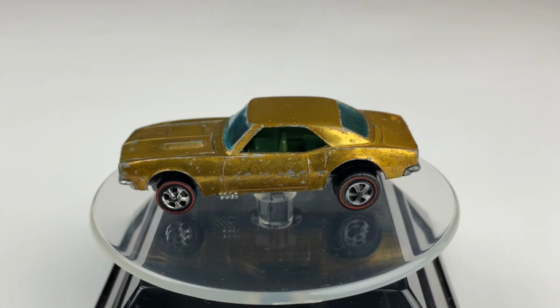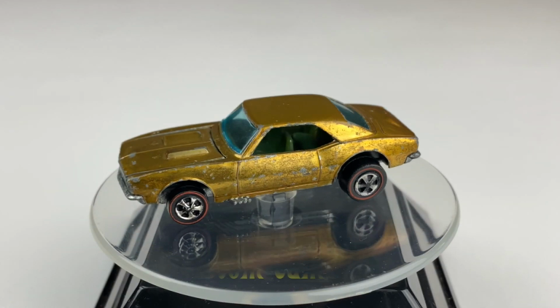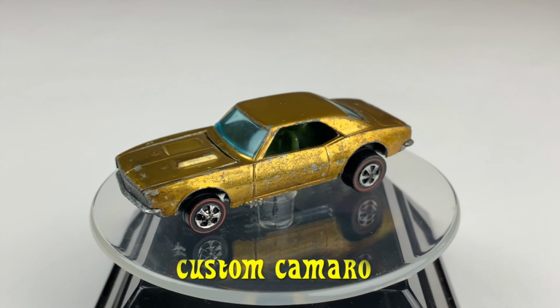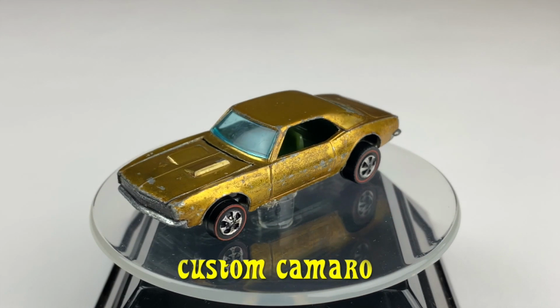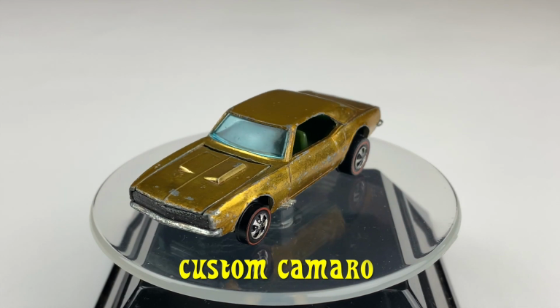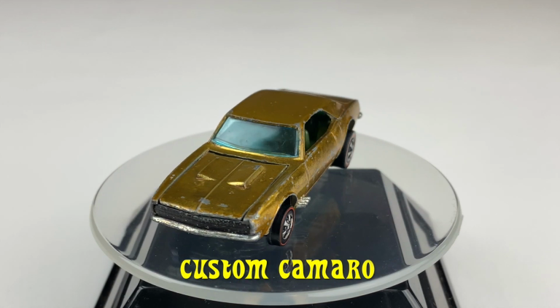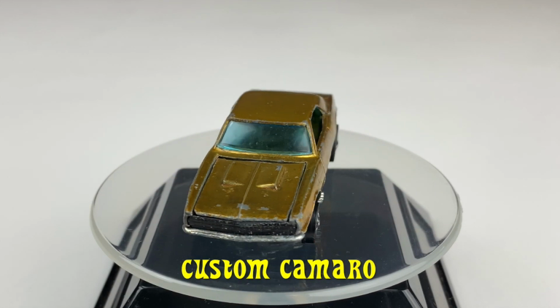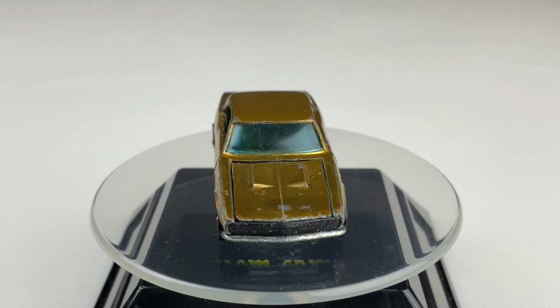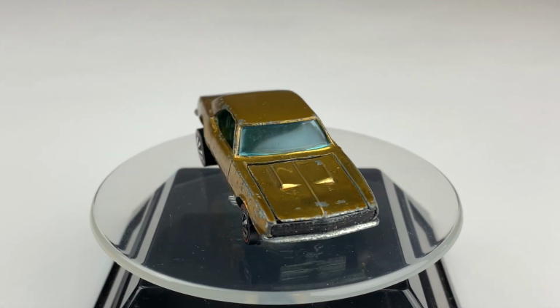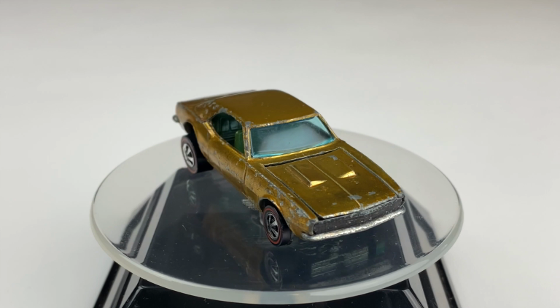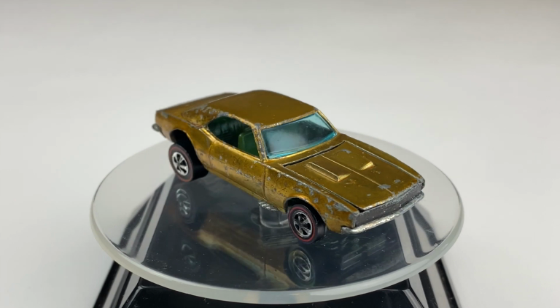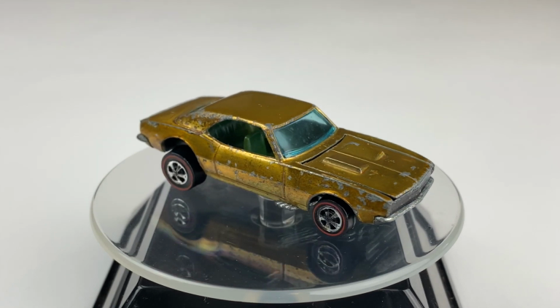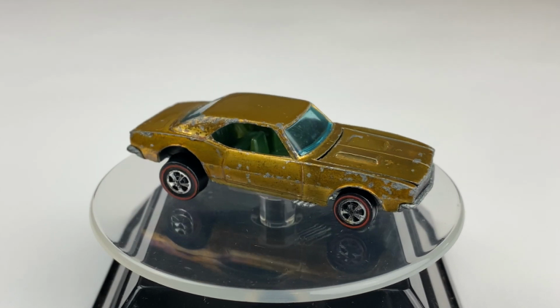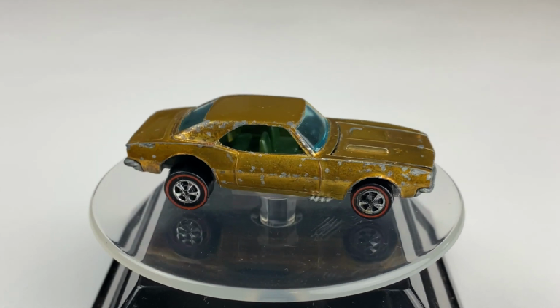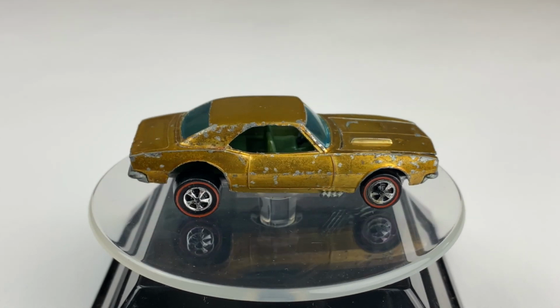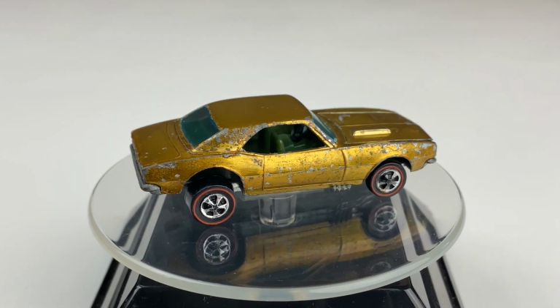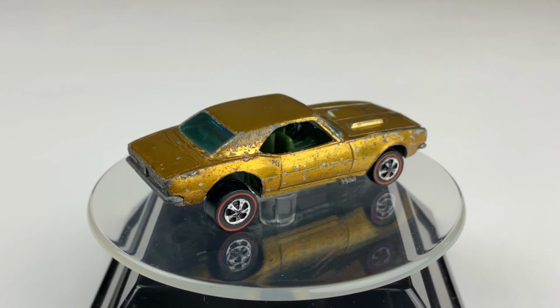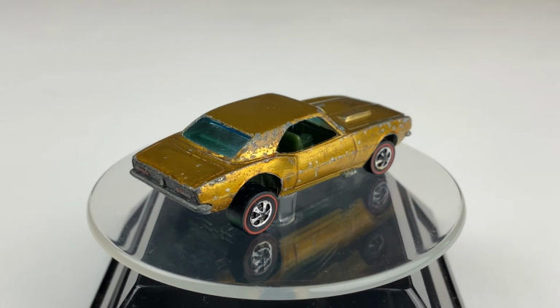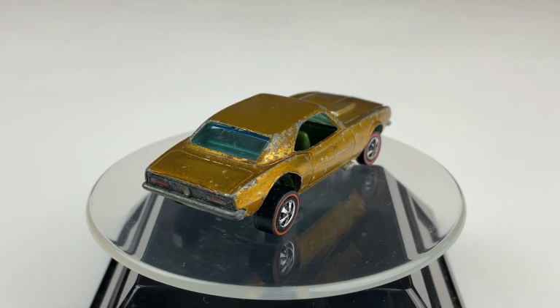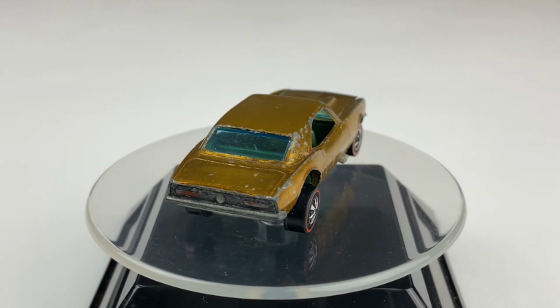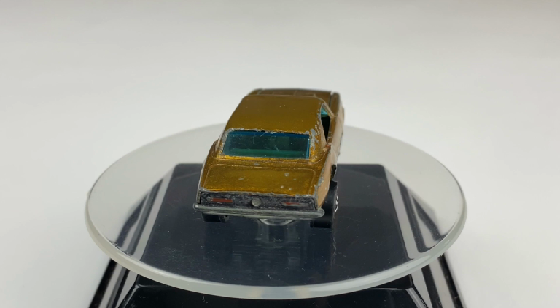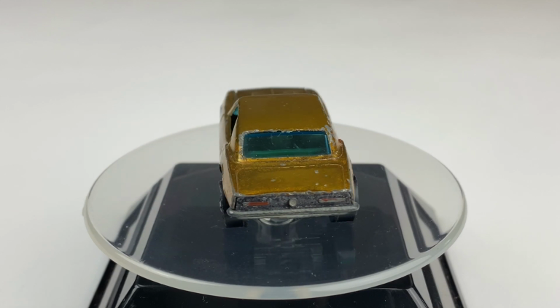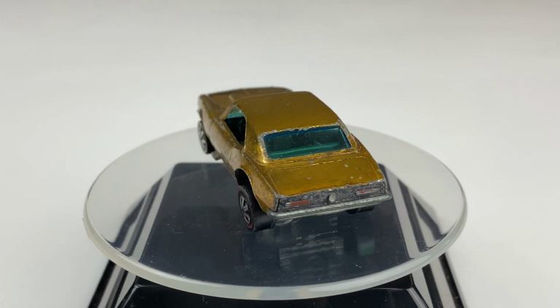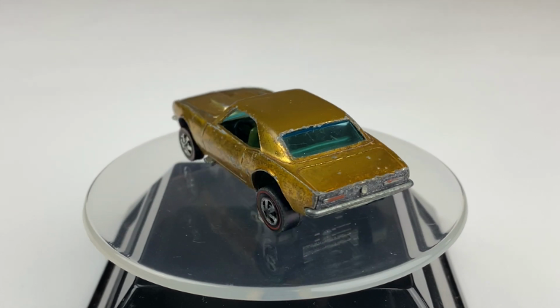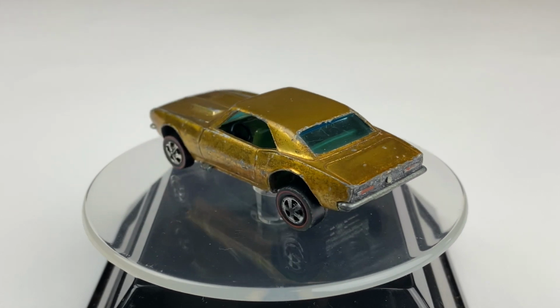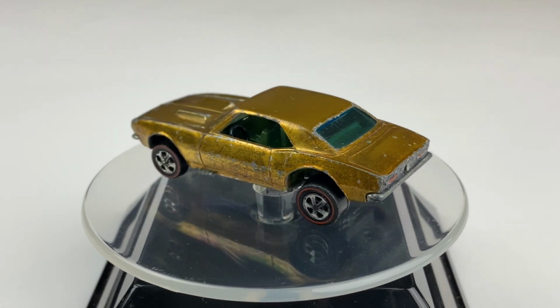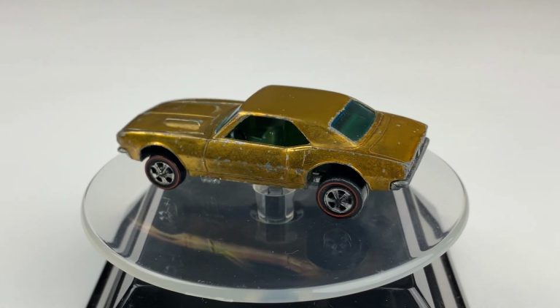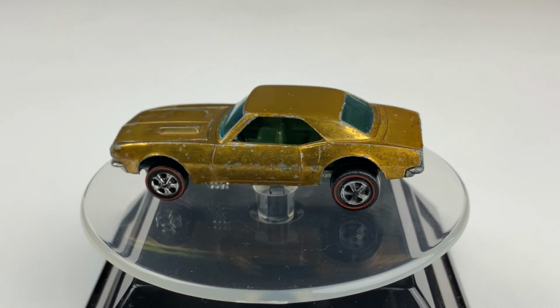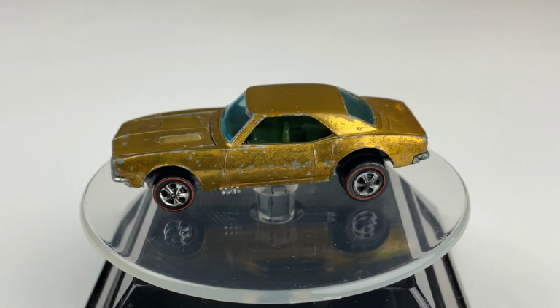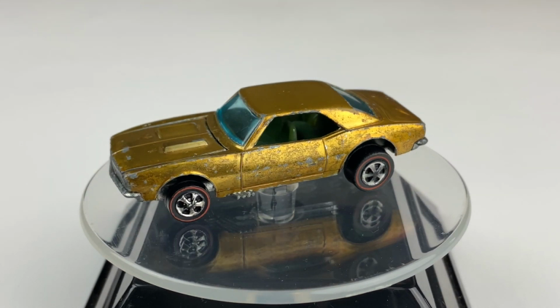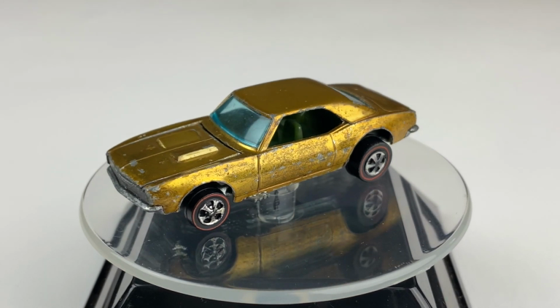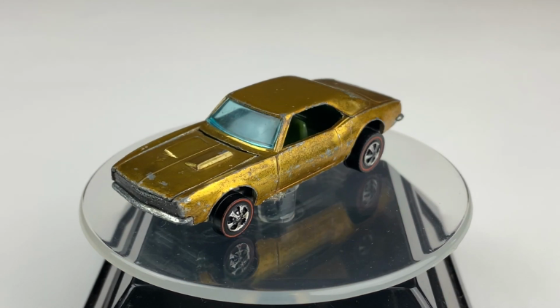The first car on the turntable is the Custom Camaro. This car was released in 1968. The Custom Camaro has a metal body and a metal base. Its color: Spectra Flame Gold. It has blue tinted windows, an olive green interior, and it's riding on those redline wheels.